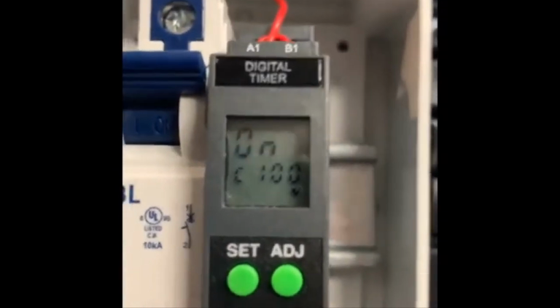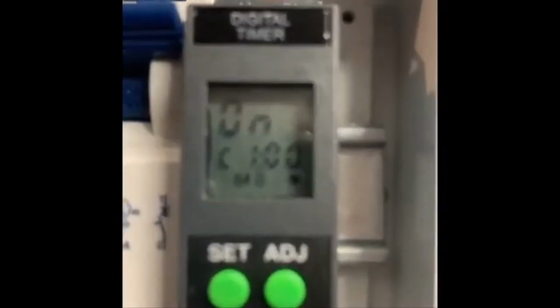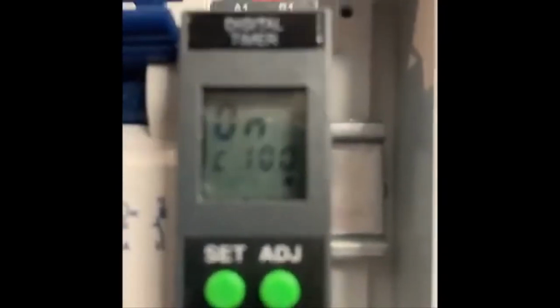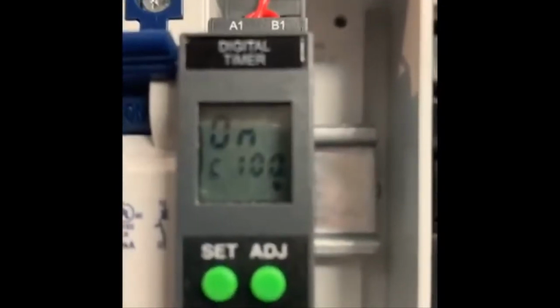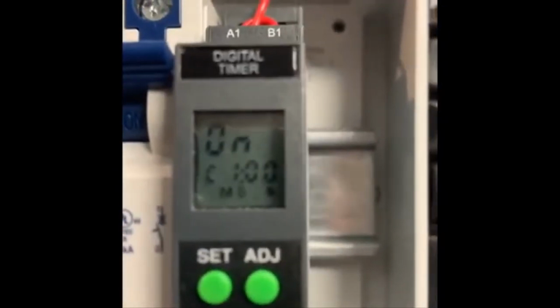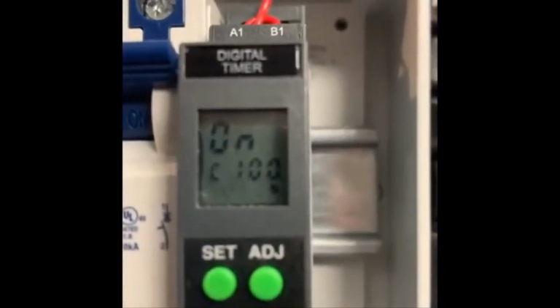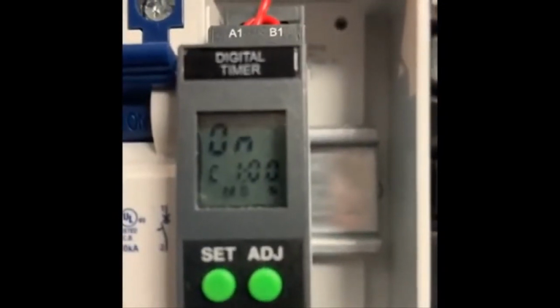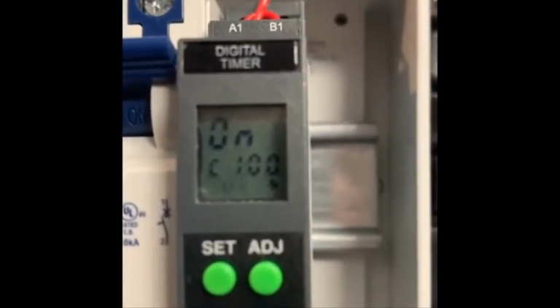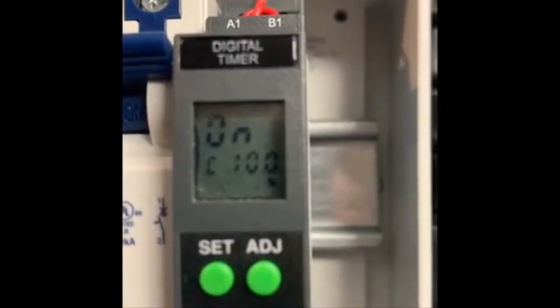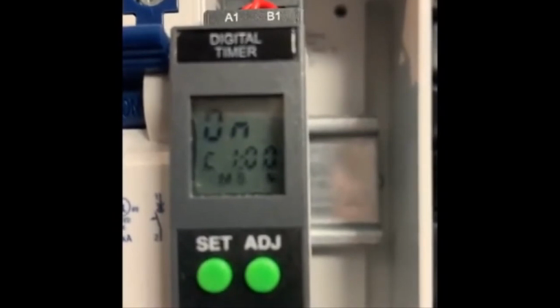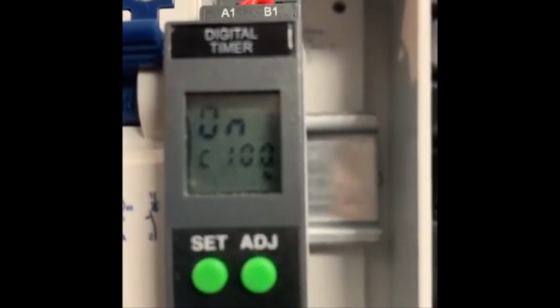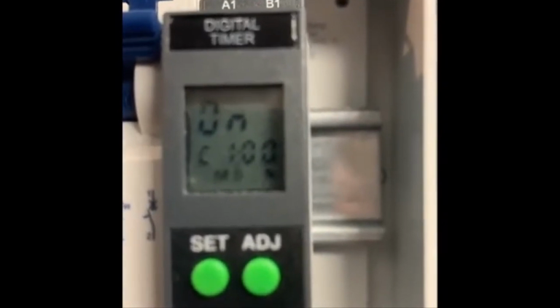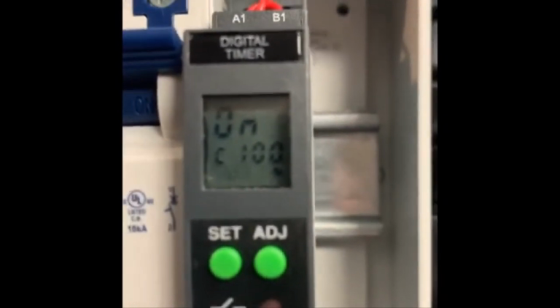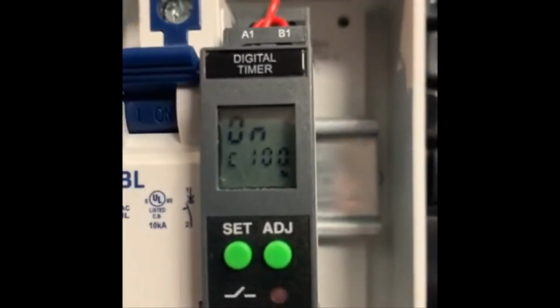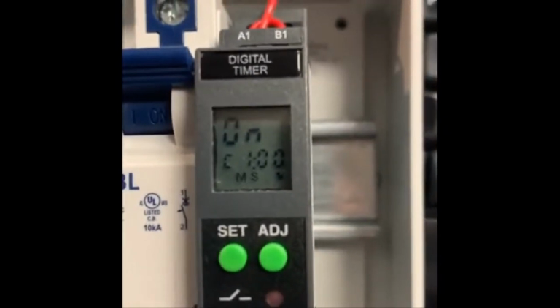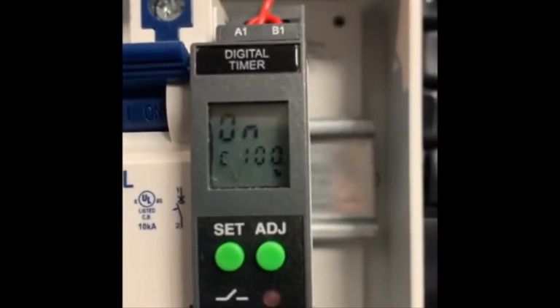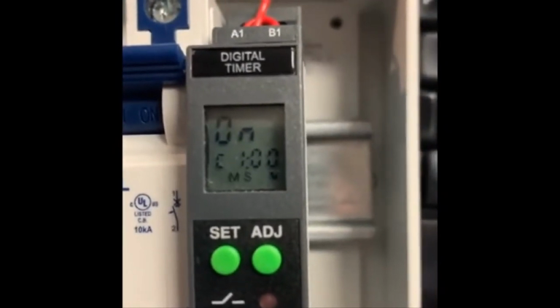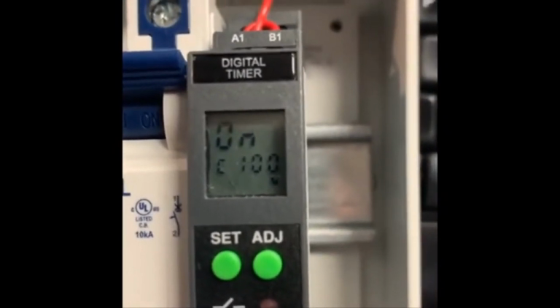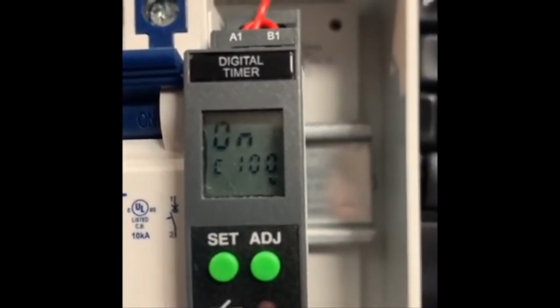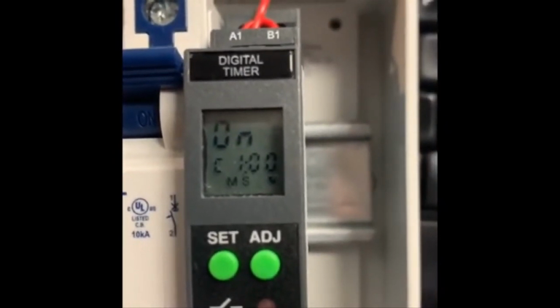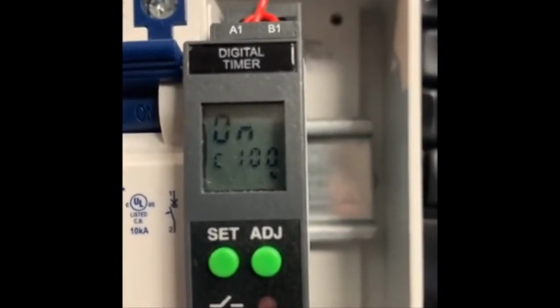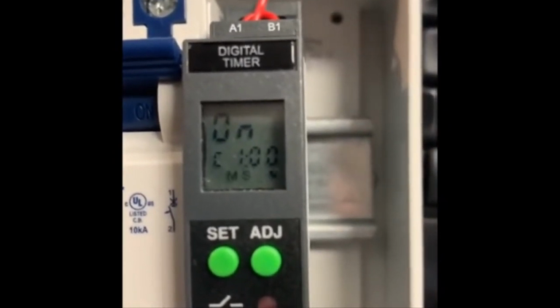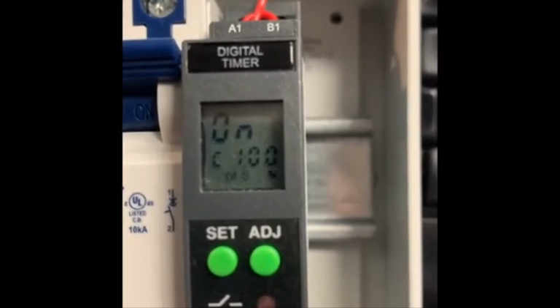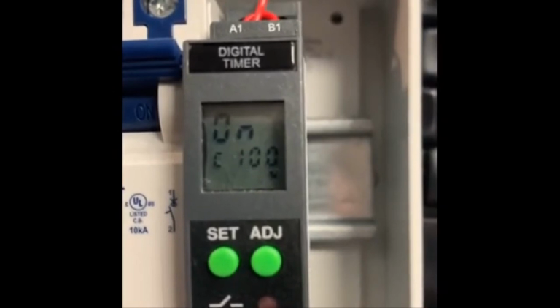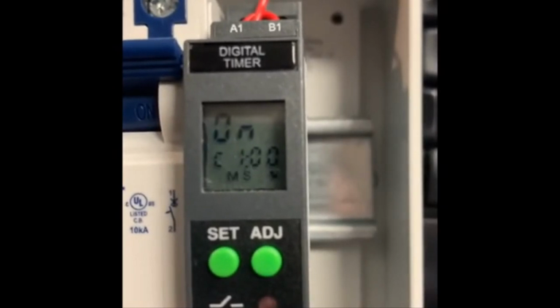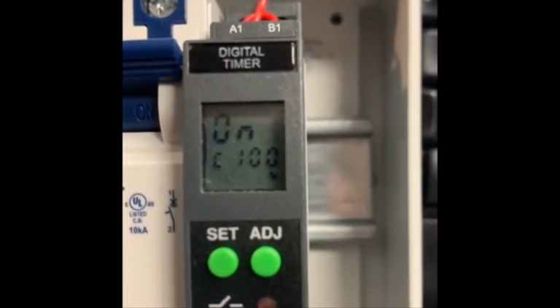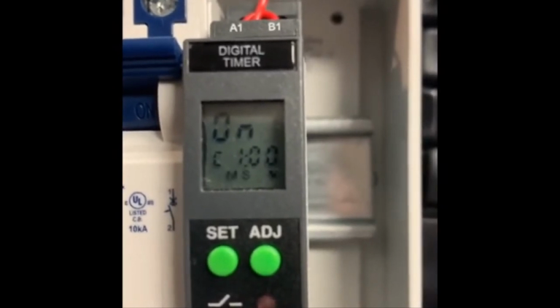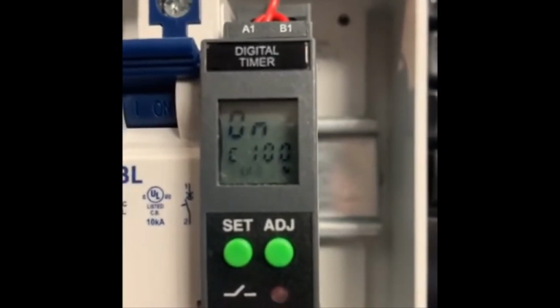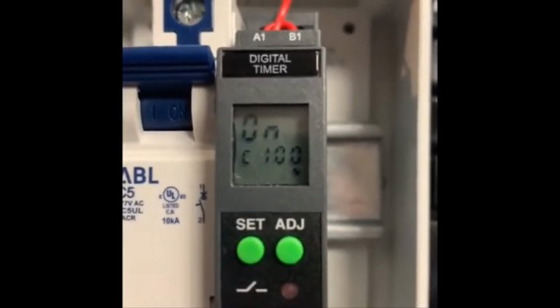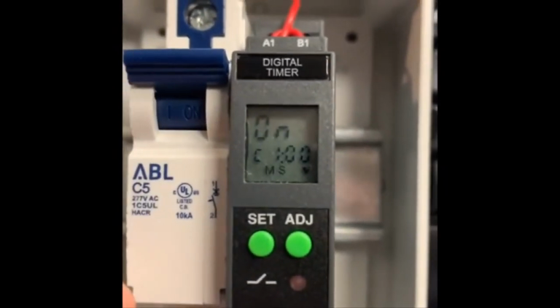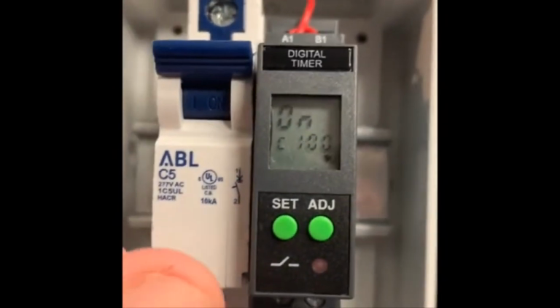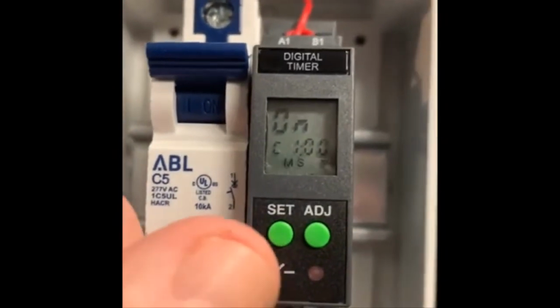If you look at the time there, that's one colon zero zero — so that's one minute and no seconds. If minutes and seconds is good, I'm going to set that.